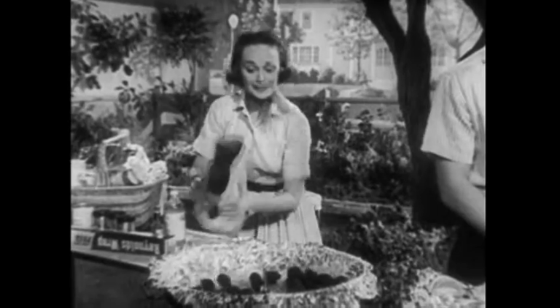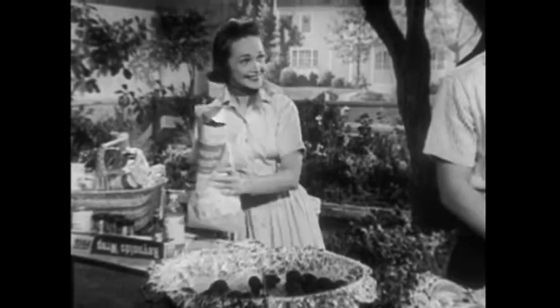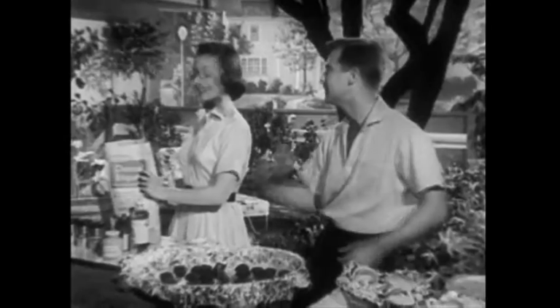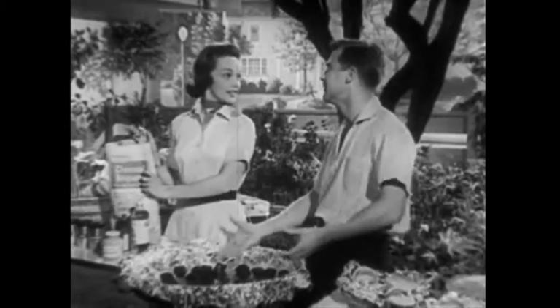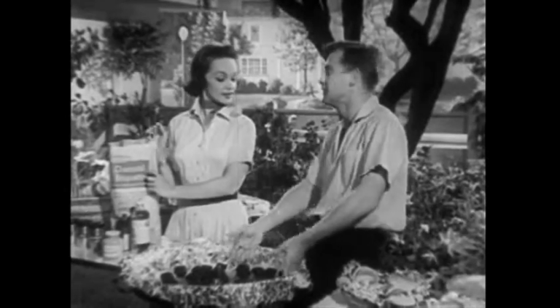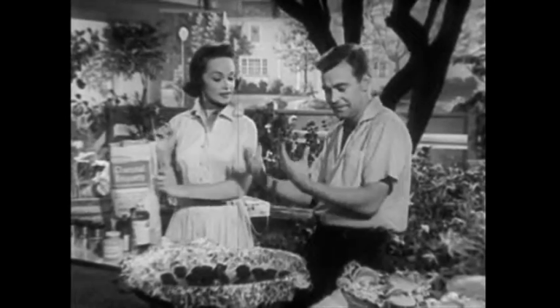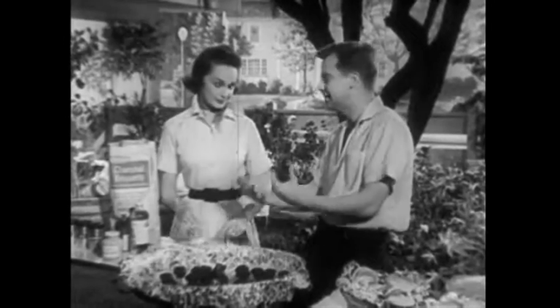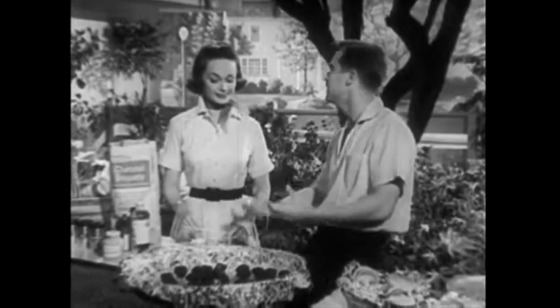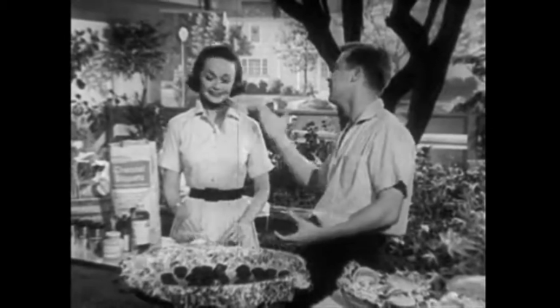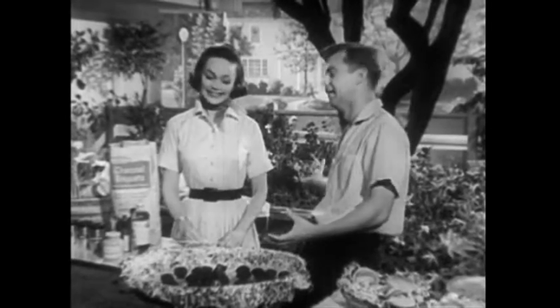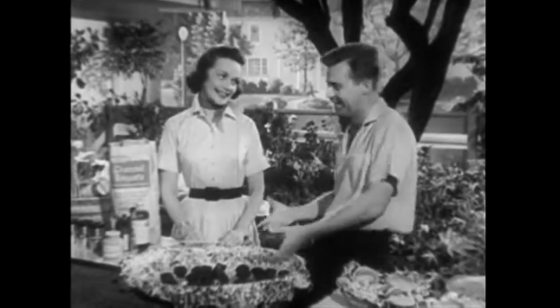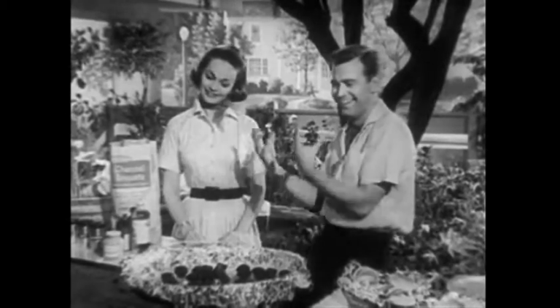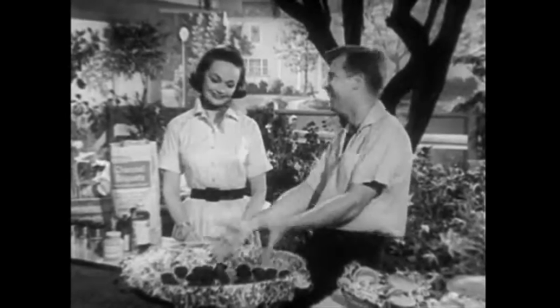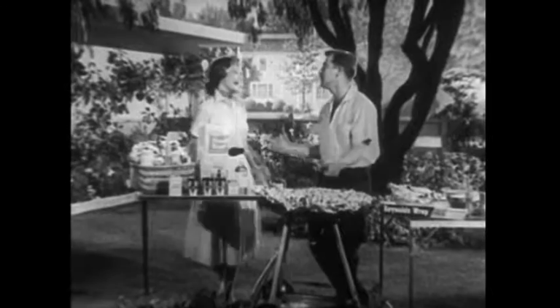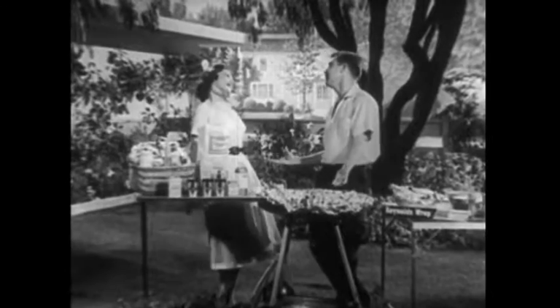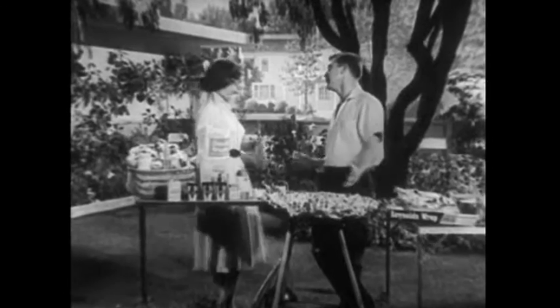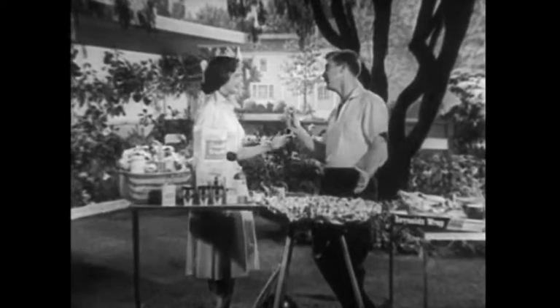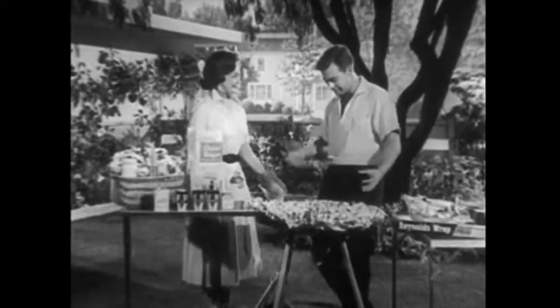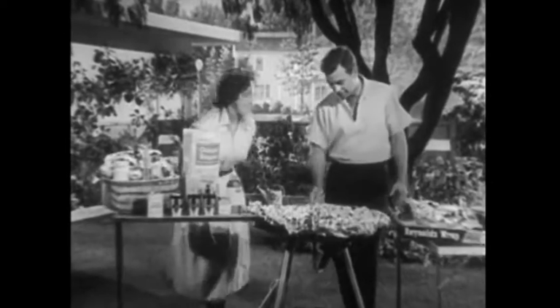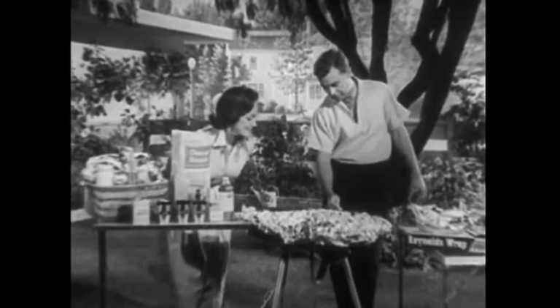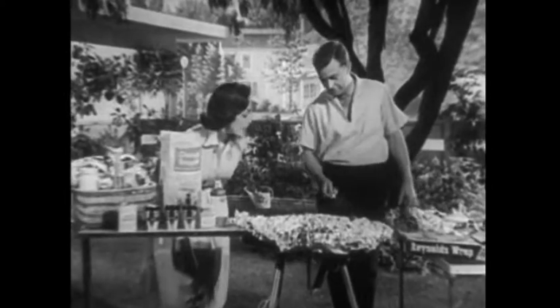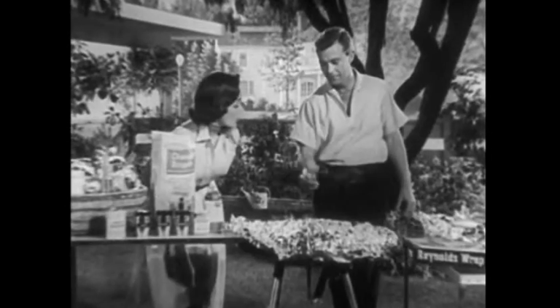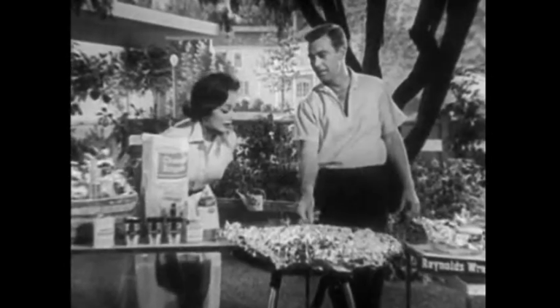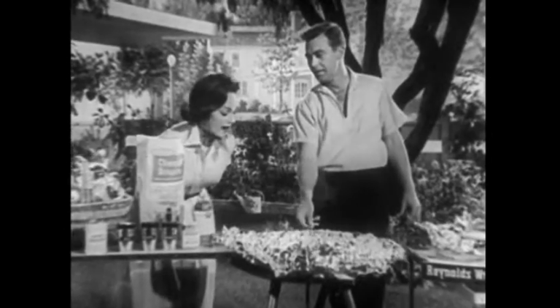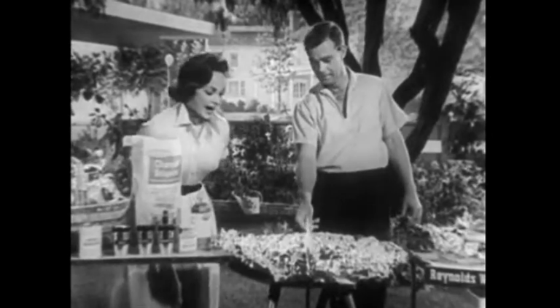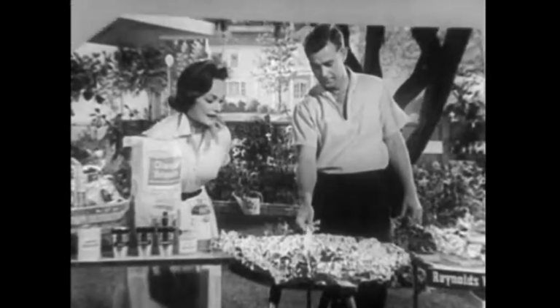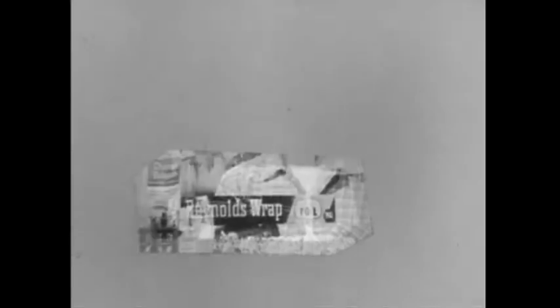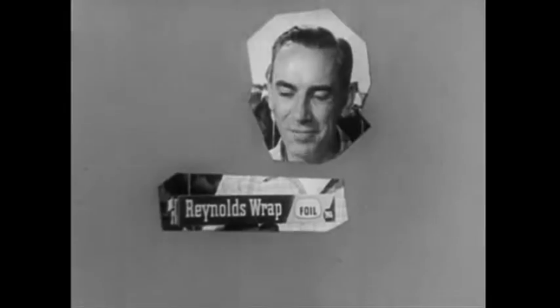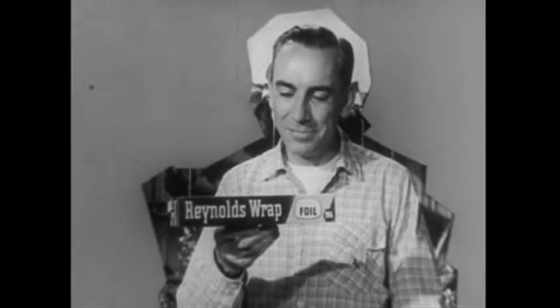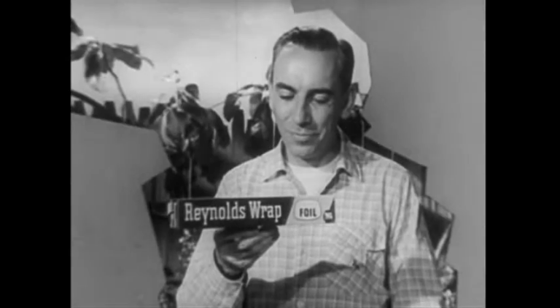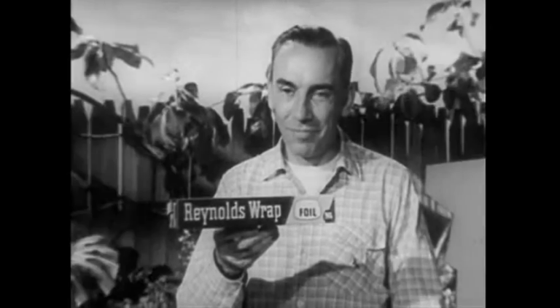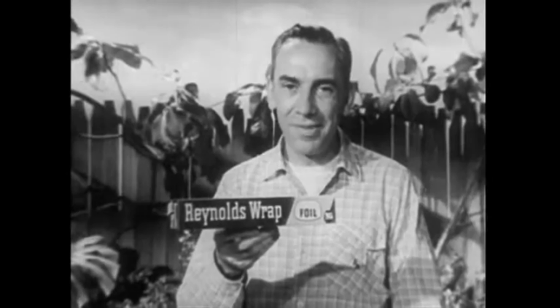You see, the Reynolds Wrap reflects the heat, and for outdoor cooking, it can't be beat. It's radiant, man. Why don't you try it today? Barbecue the Reynolds Wrap radiant way. Now here's Rex Marshall in his own backyard.